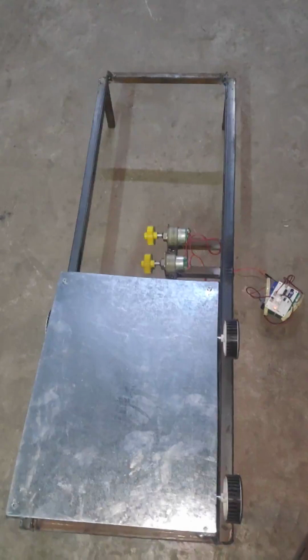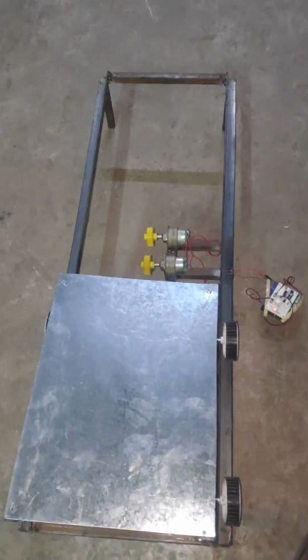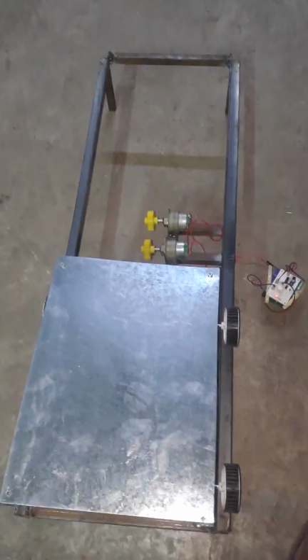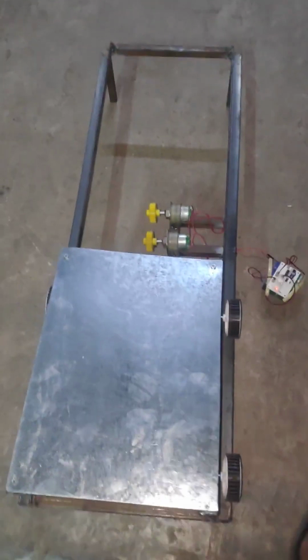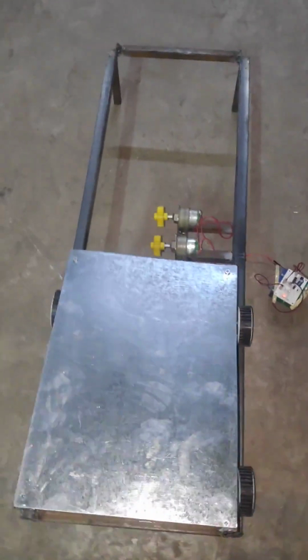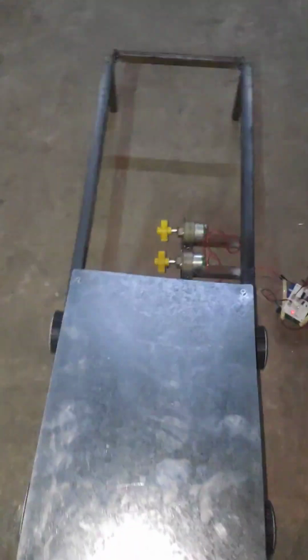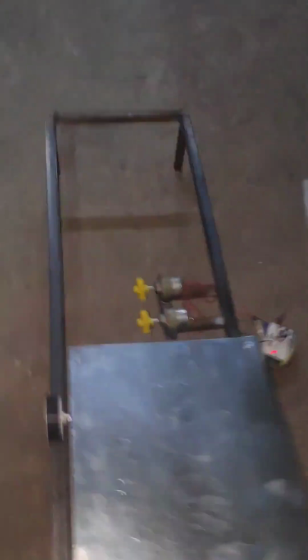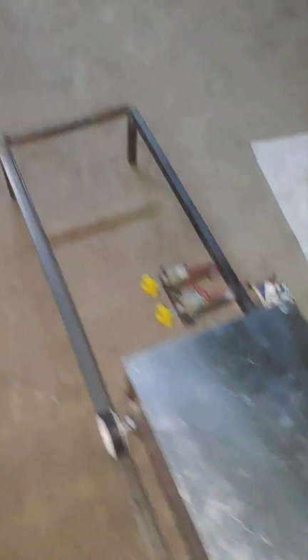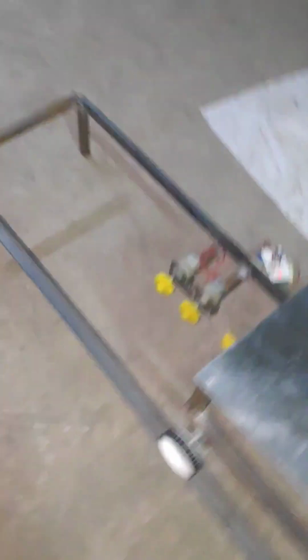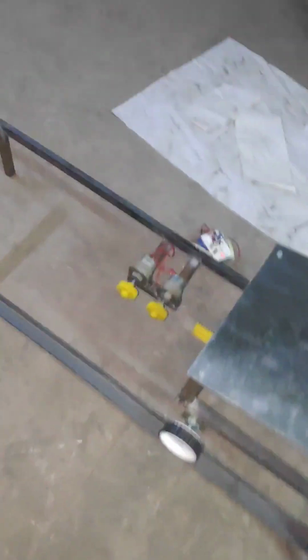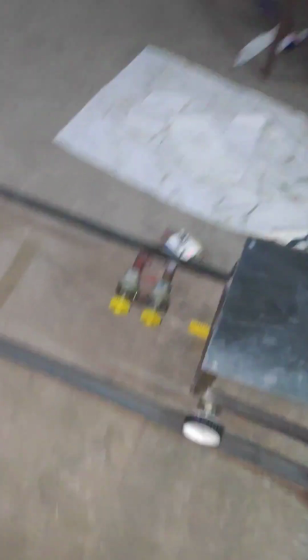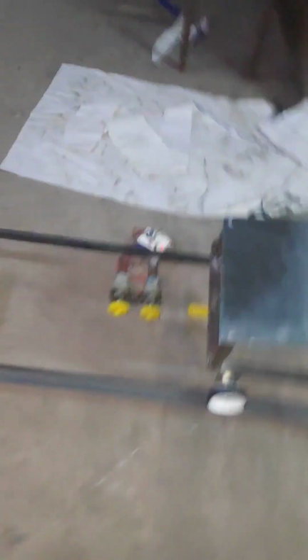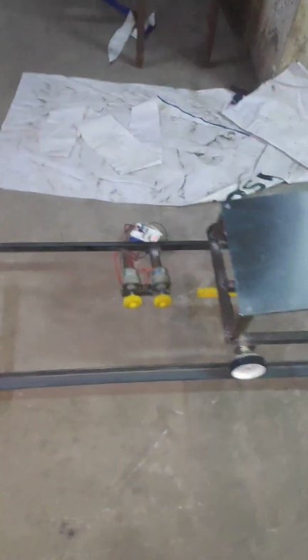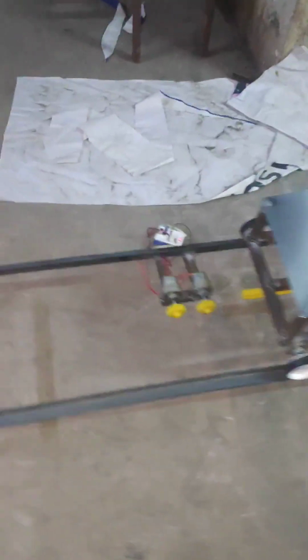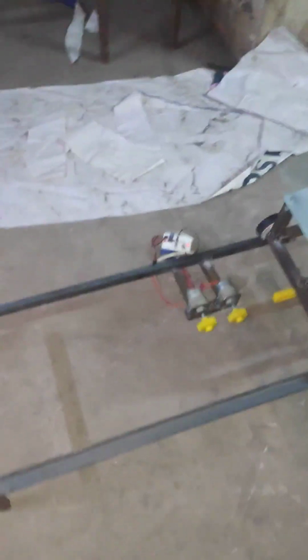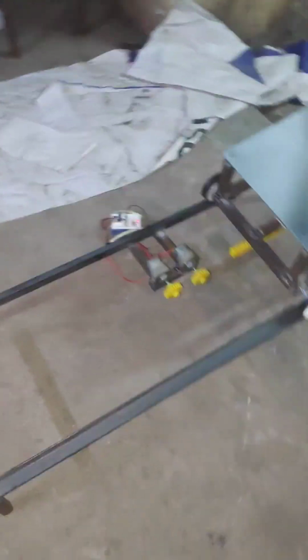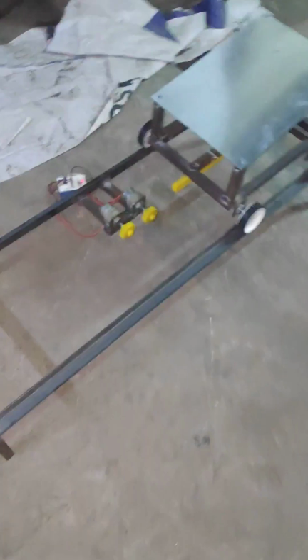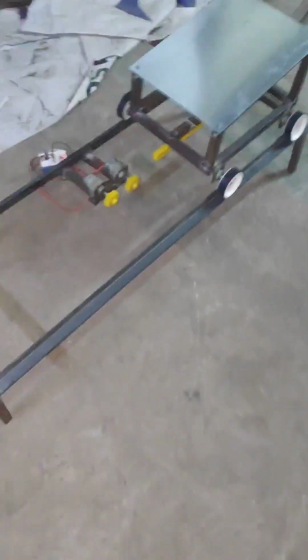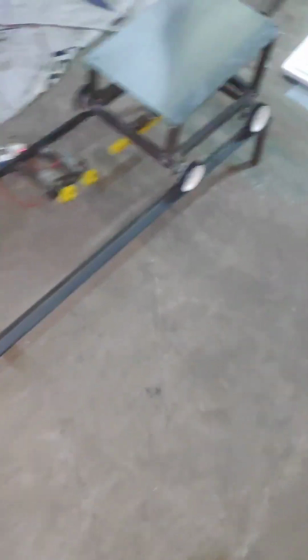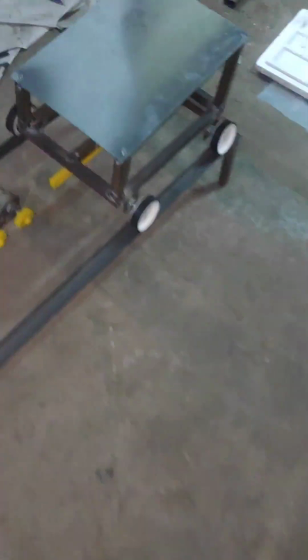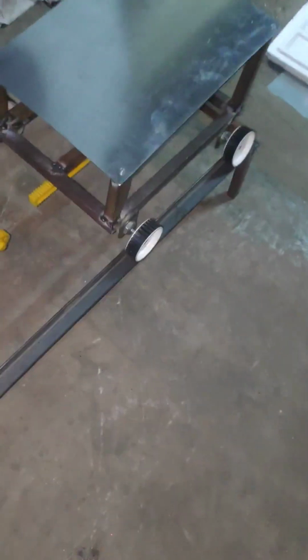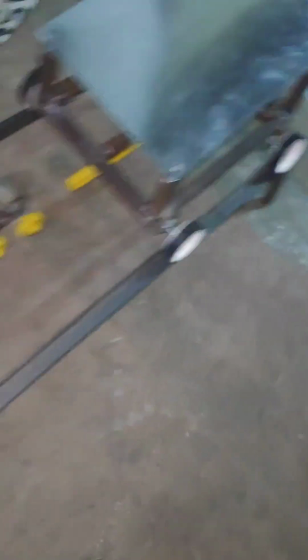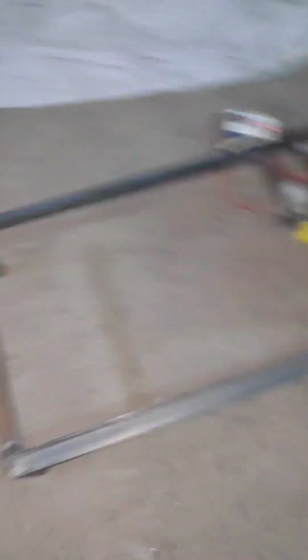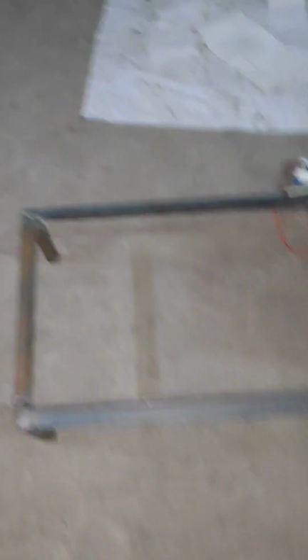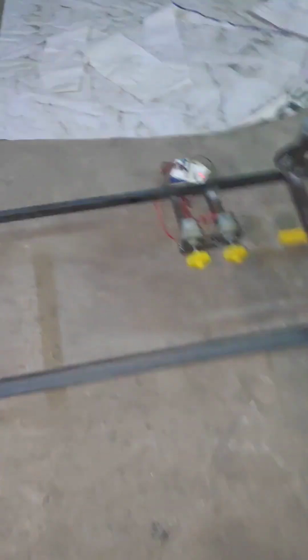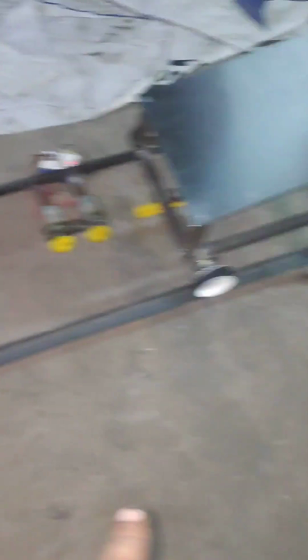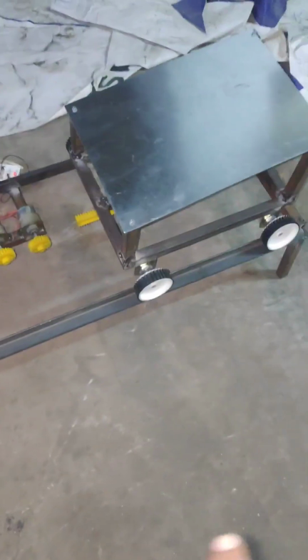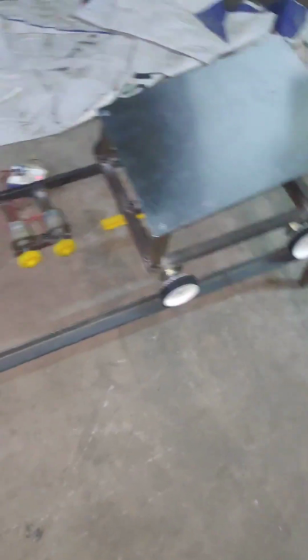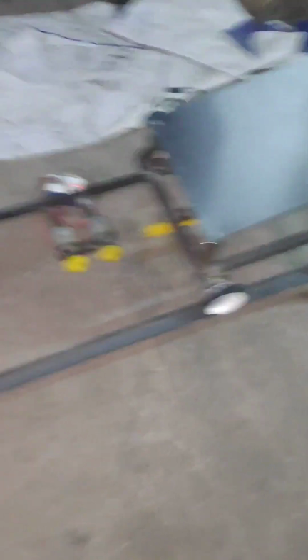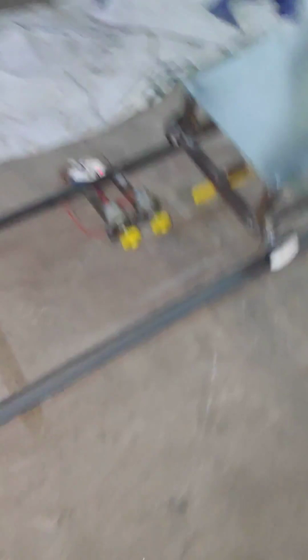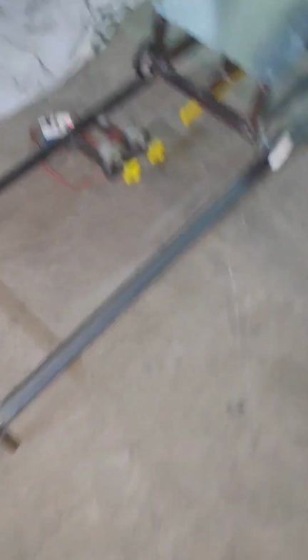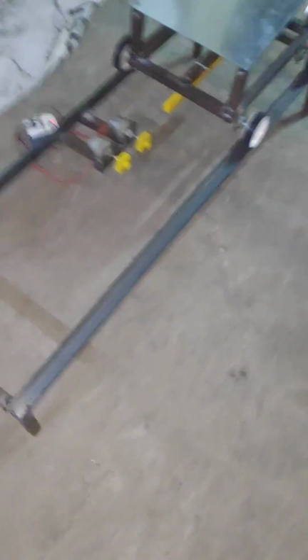Here we are going to demonstrate a railway track power generation system. We can see a rack and pinion mechanism in this. This is a railway track setup using angular strips.